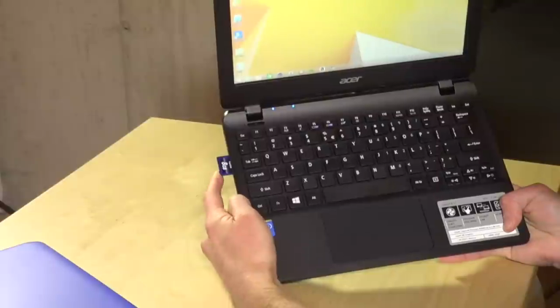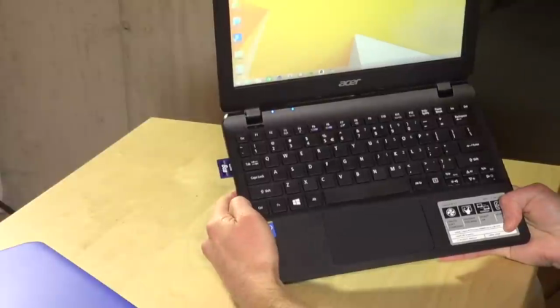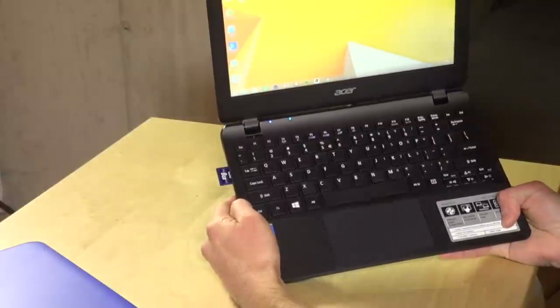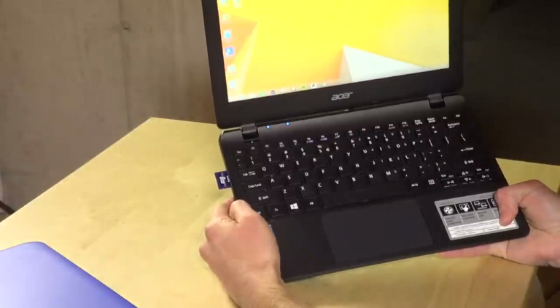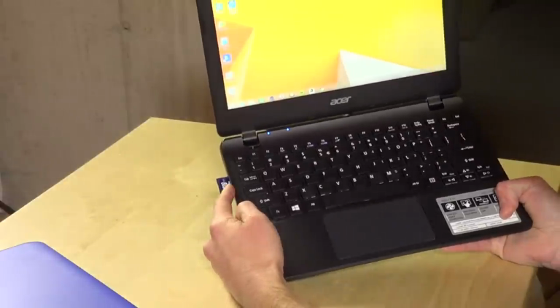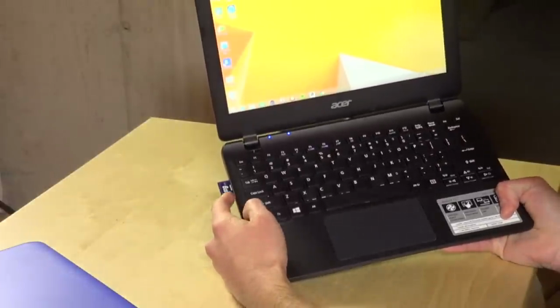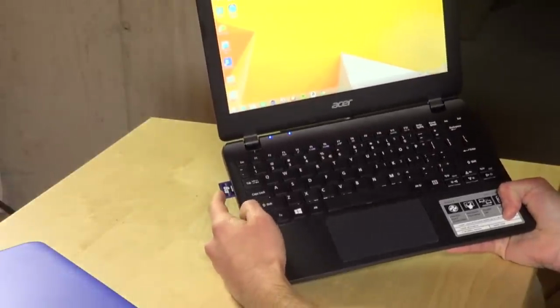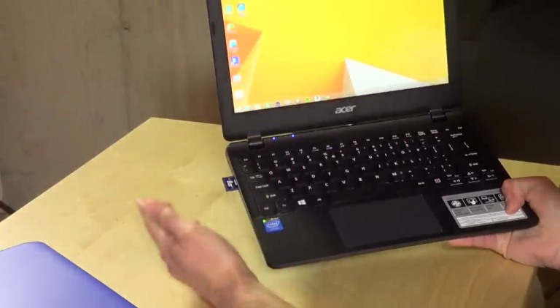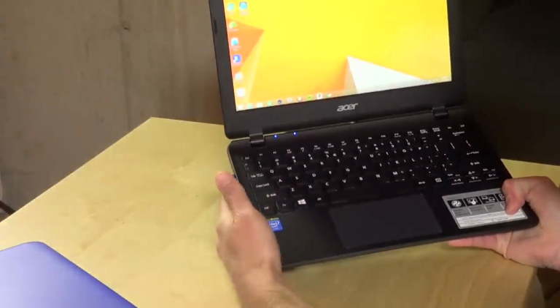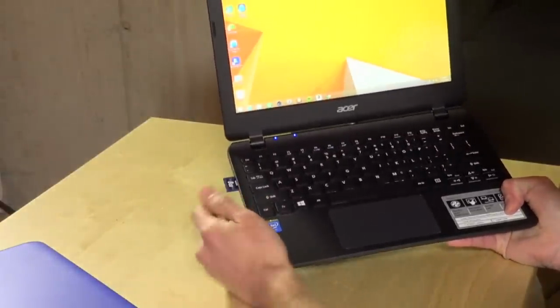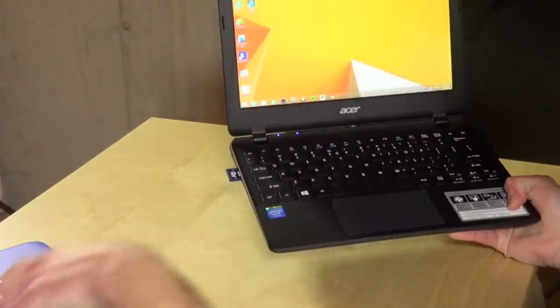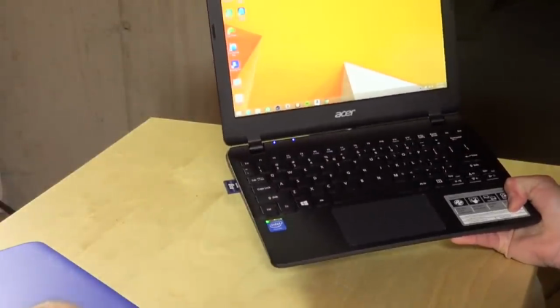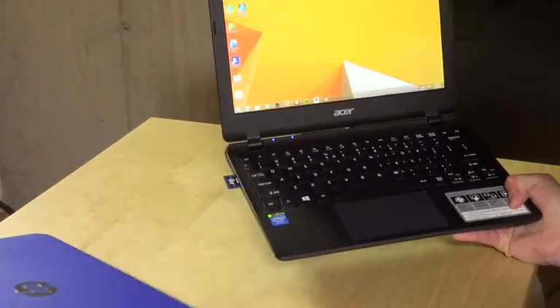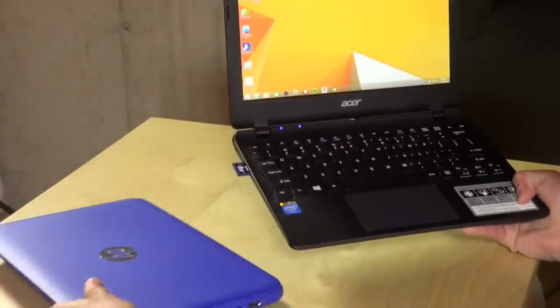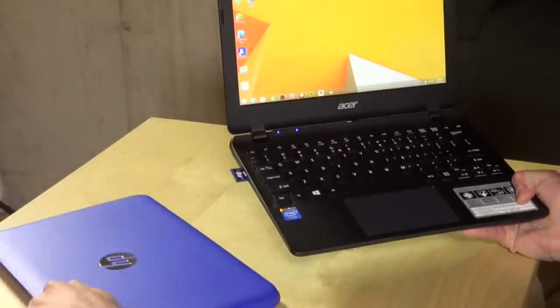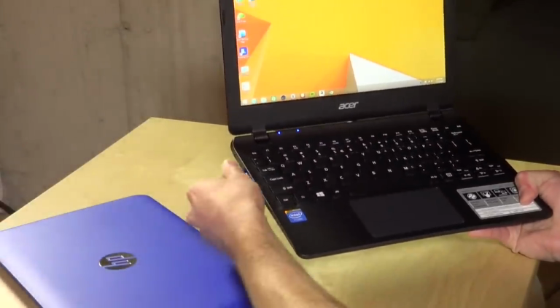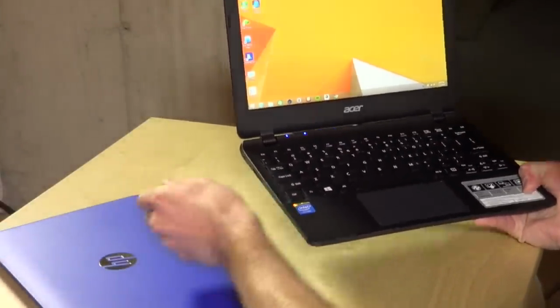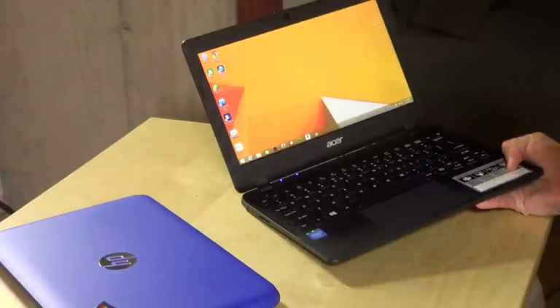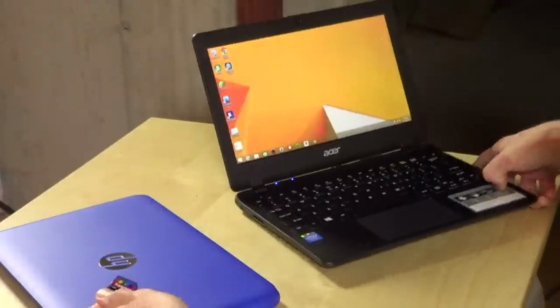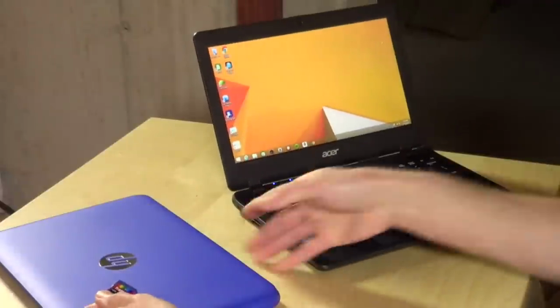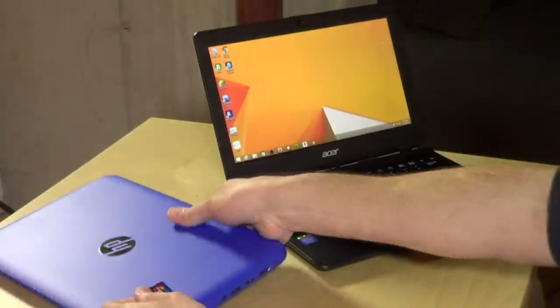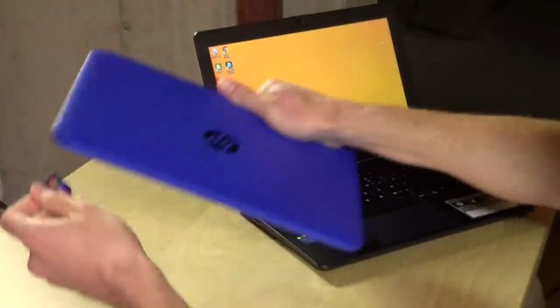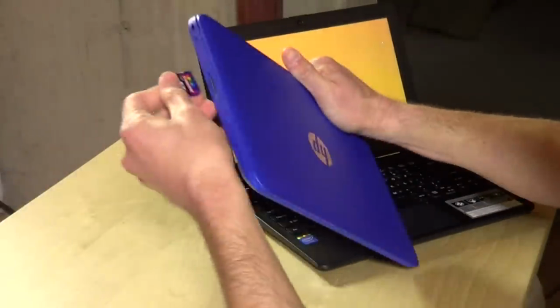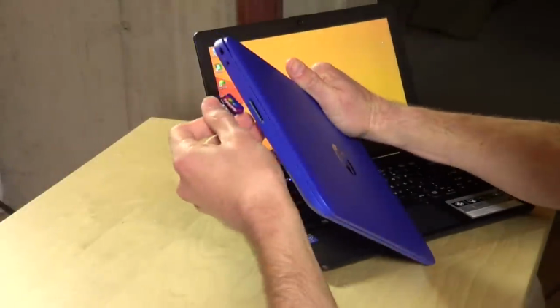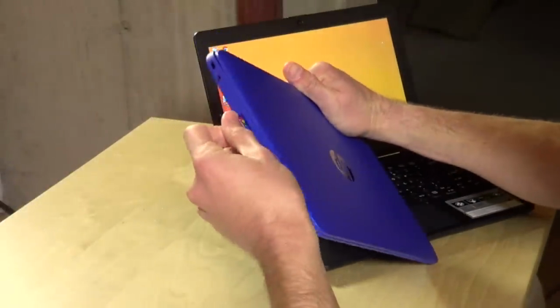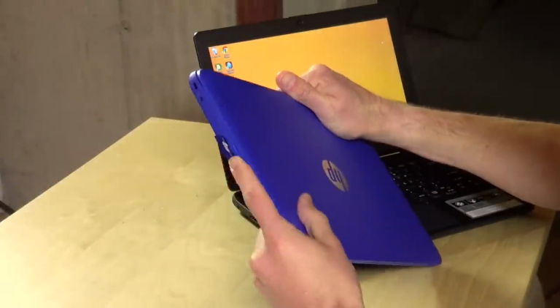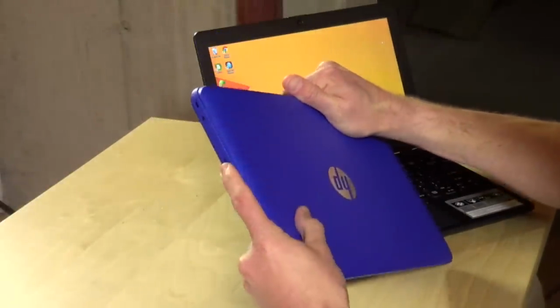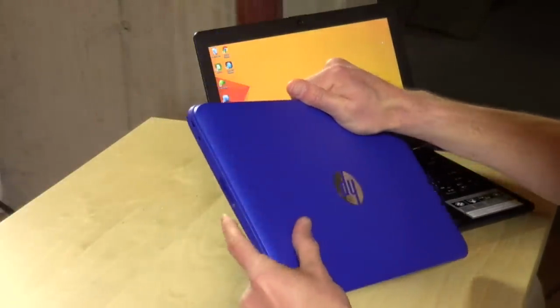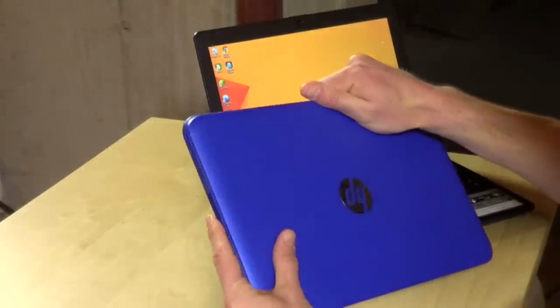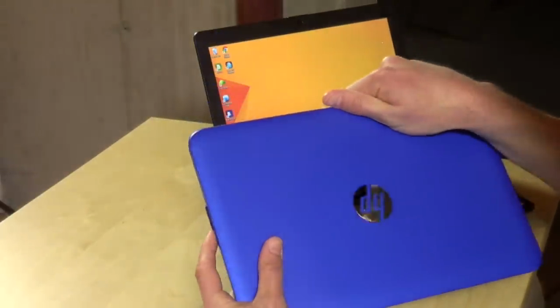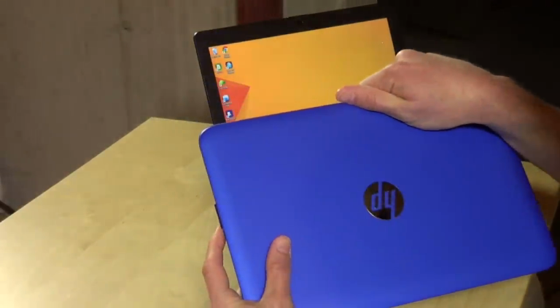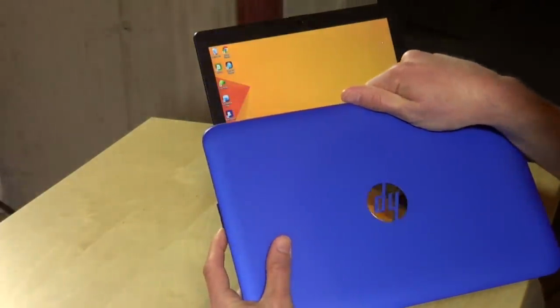Now on the Acer, that card will stick out. So that really makes it difficult to kind of add some additional storage to your computer and still carry it around. On the HP, what will happen is that card goes all the way in and stays in and kind of snaps in with a little spring.